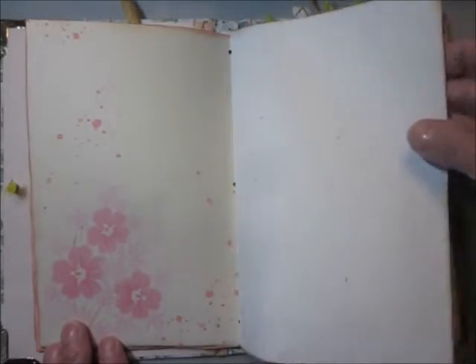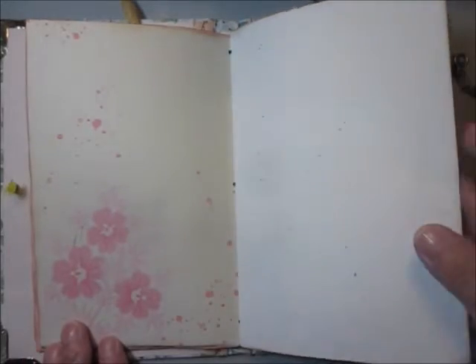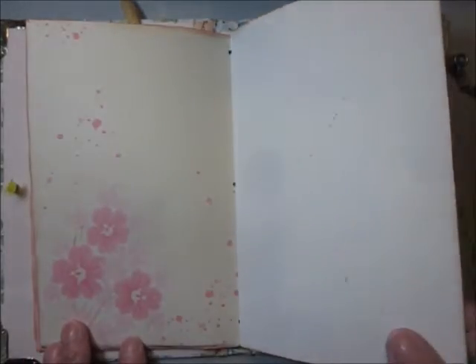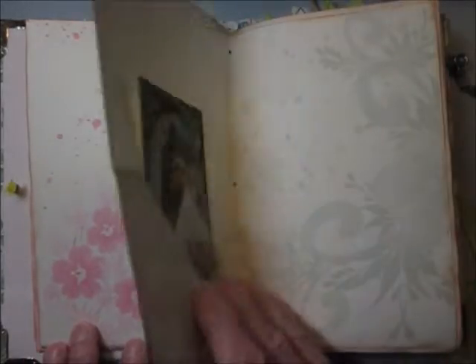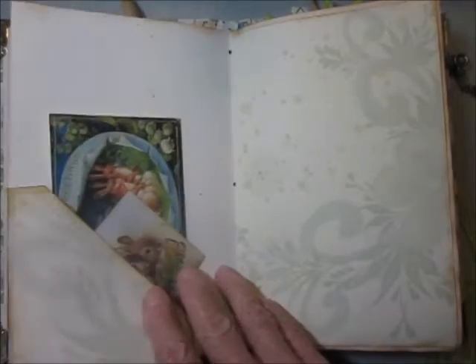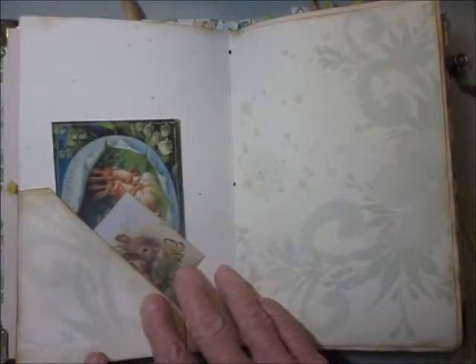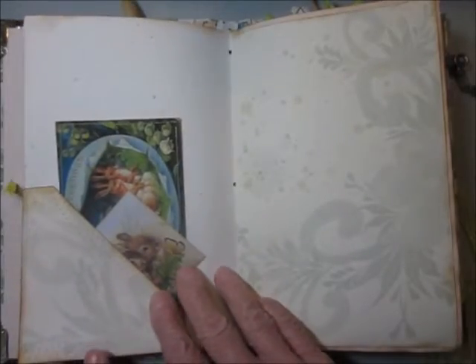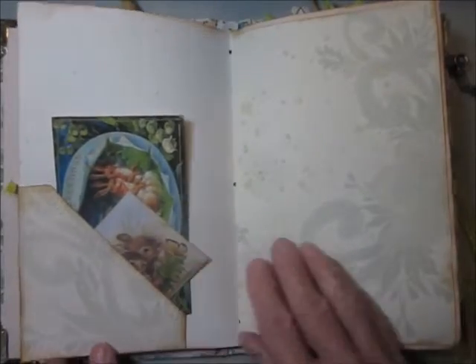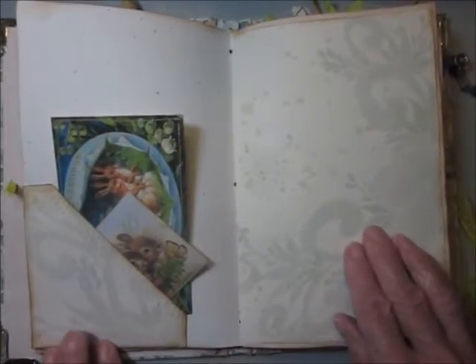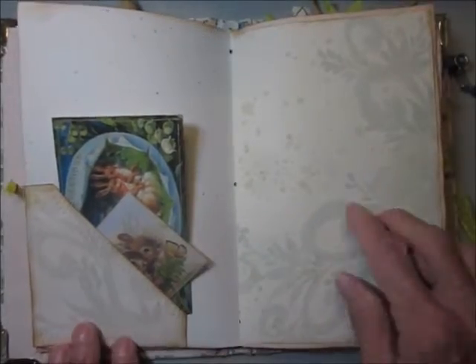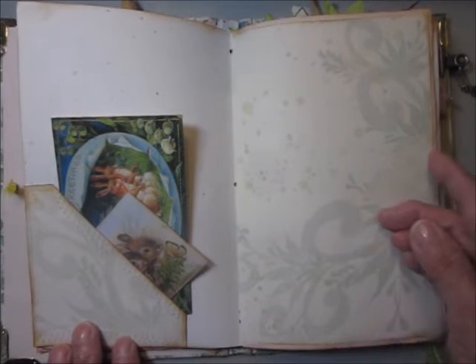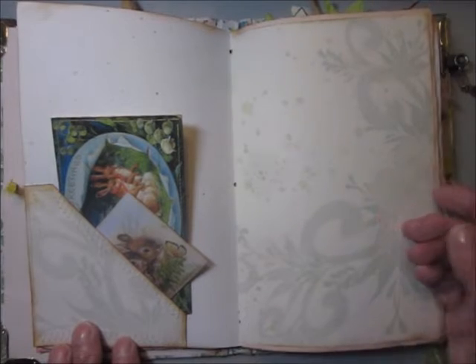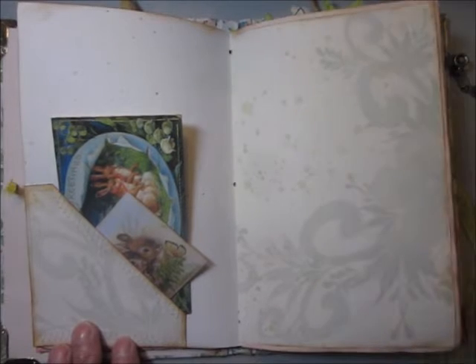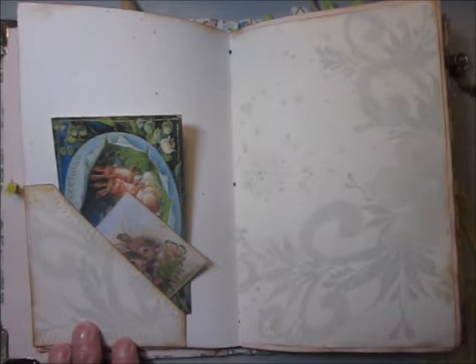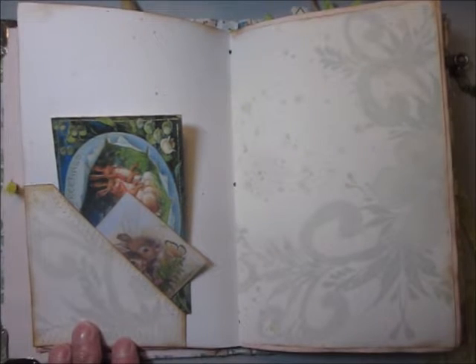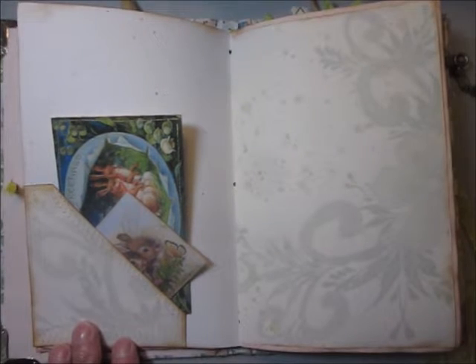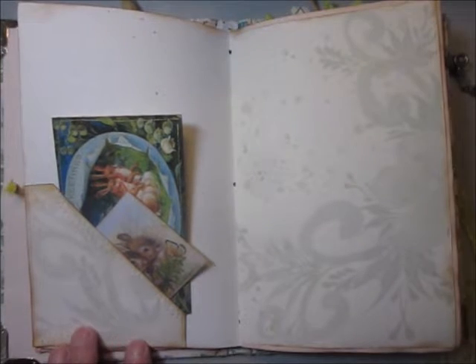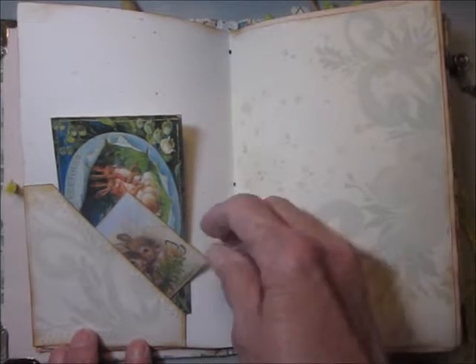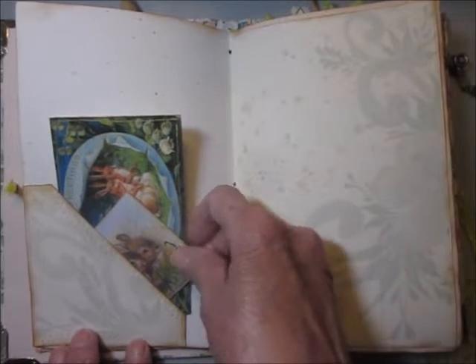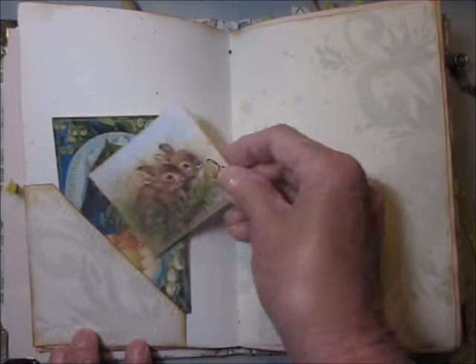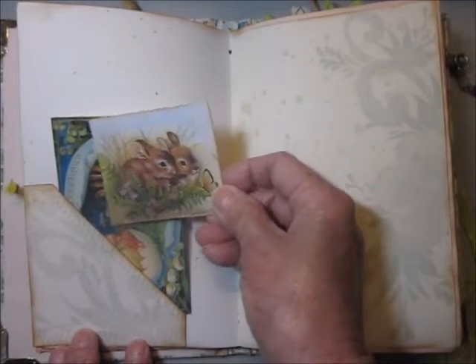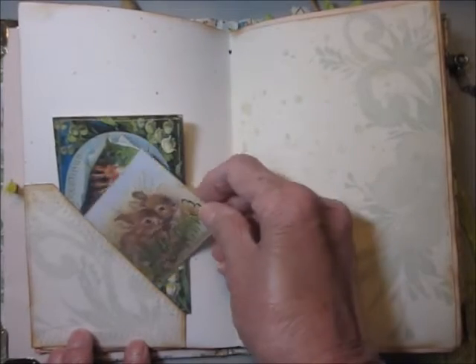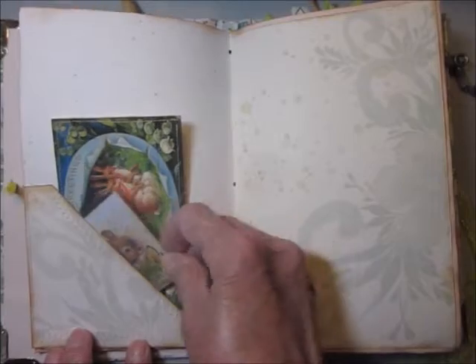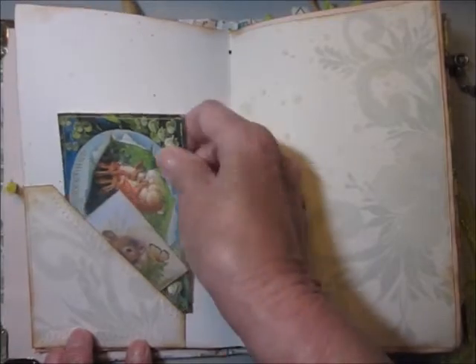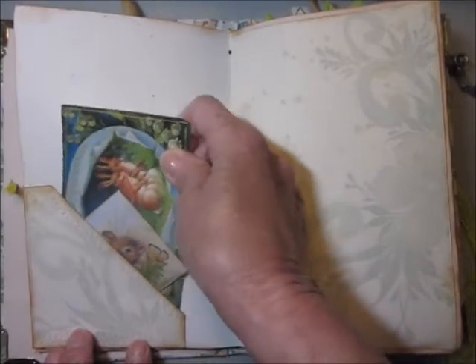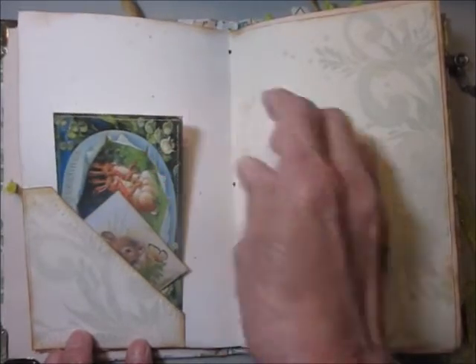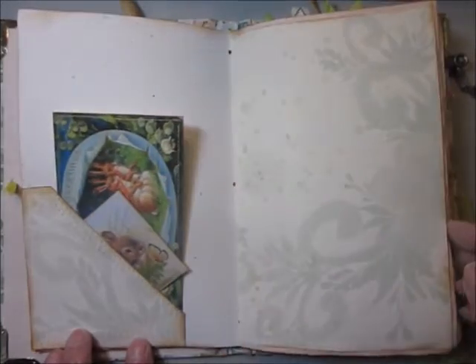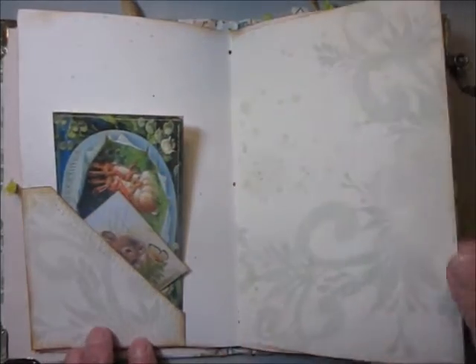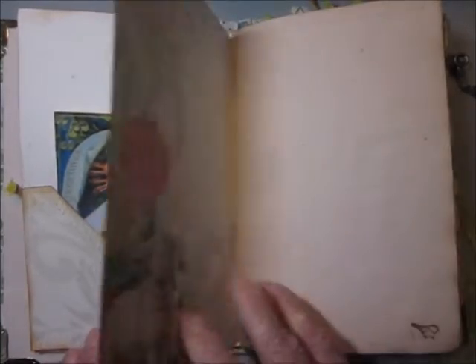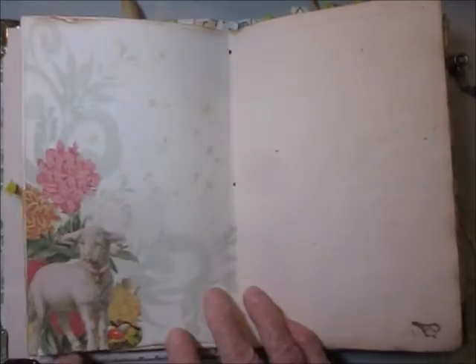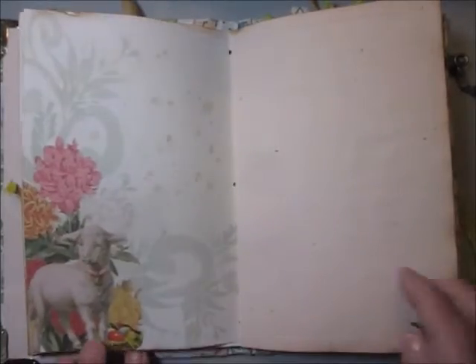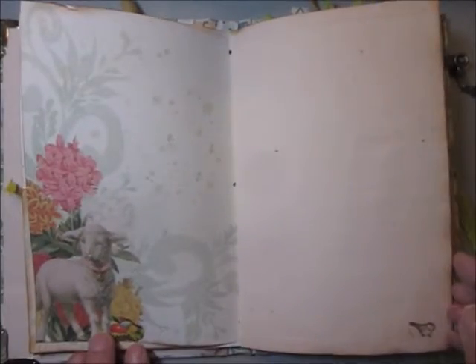Lots and lots of places to journal. And if you want to add your Easter photographs, you could do that. Cute little bunny images on cards you could journal on.